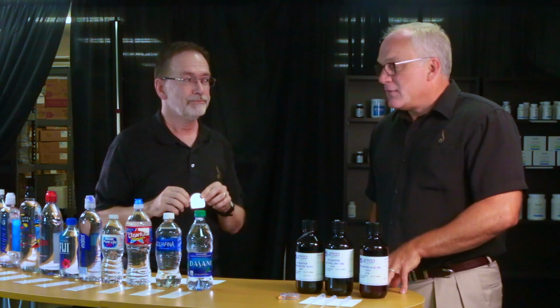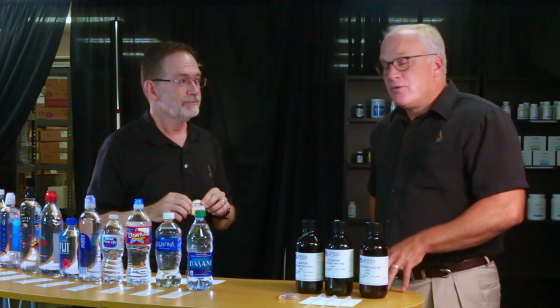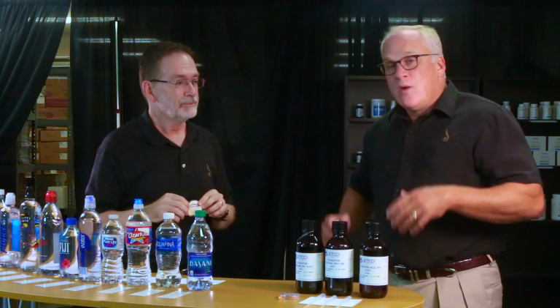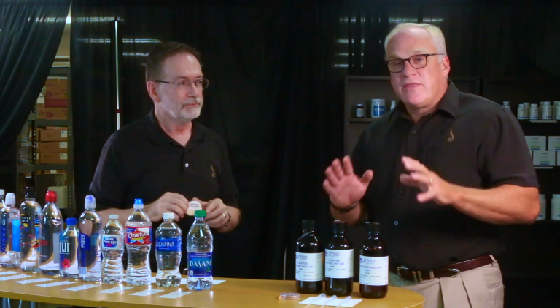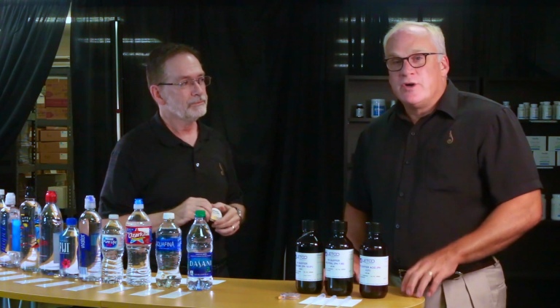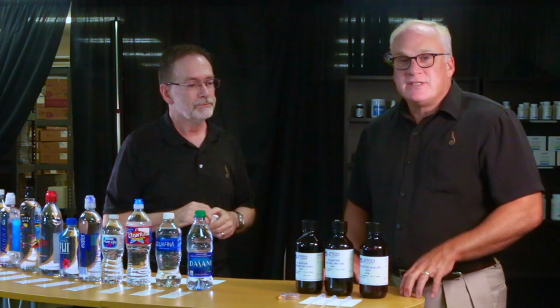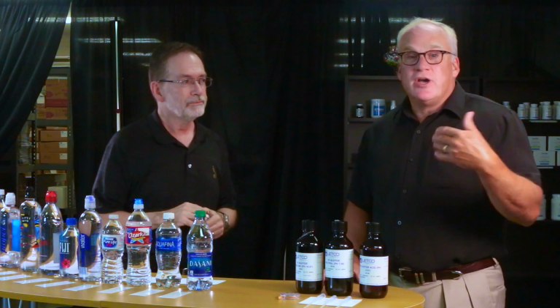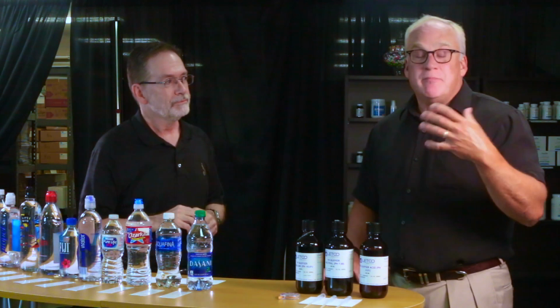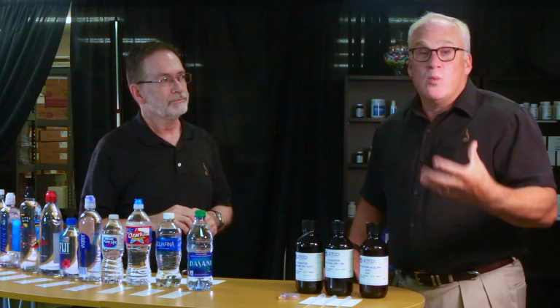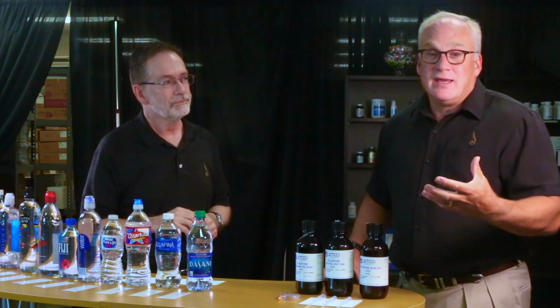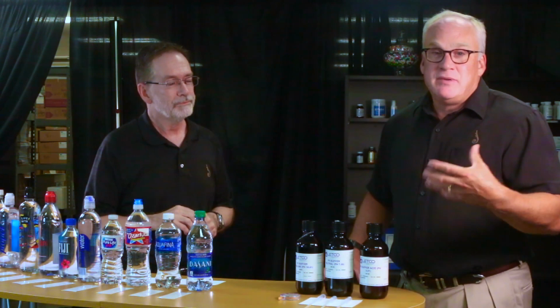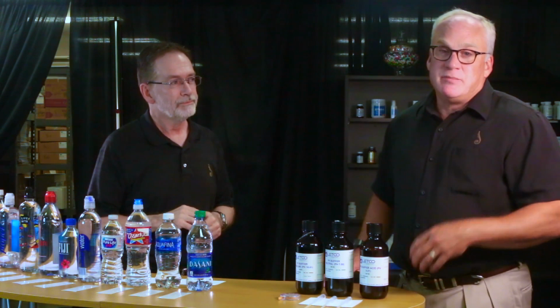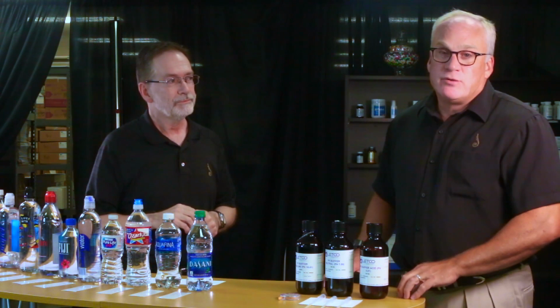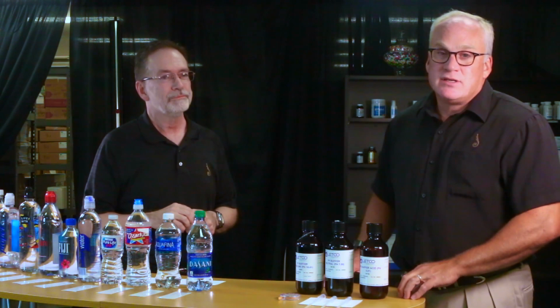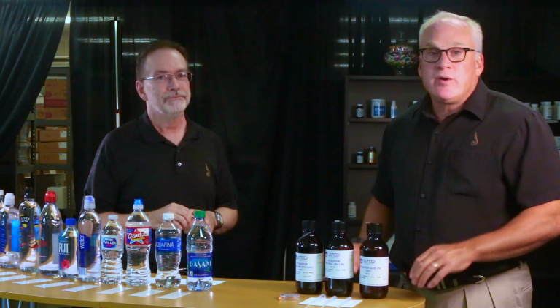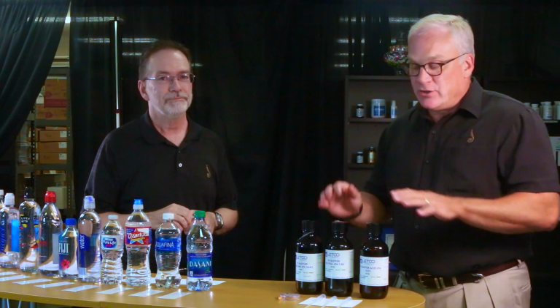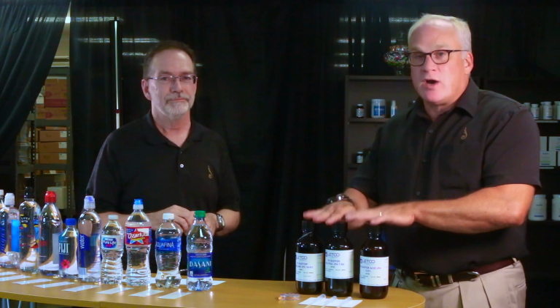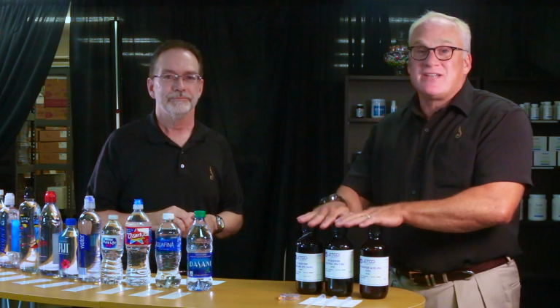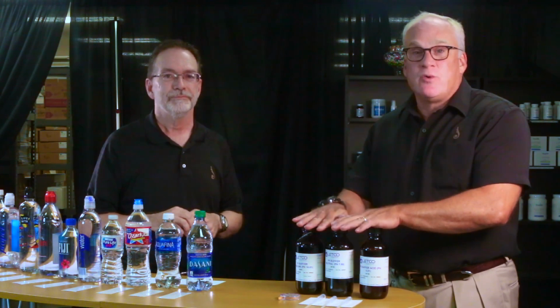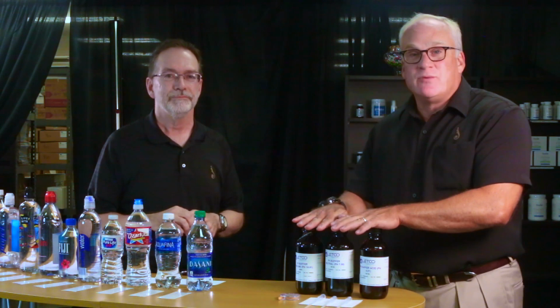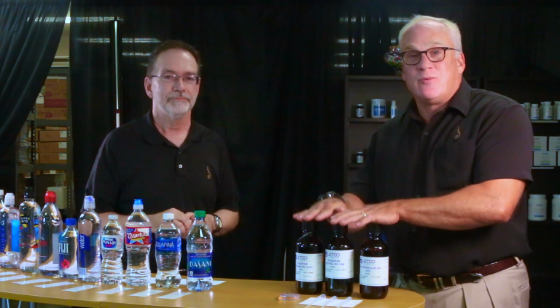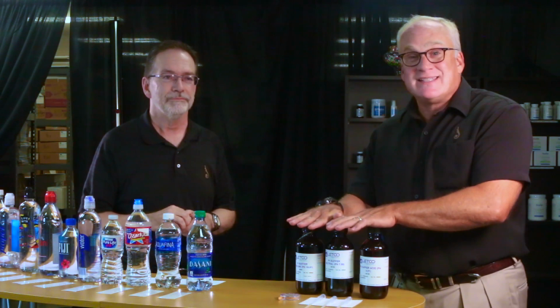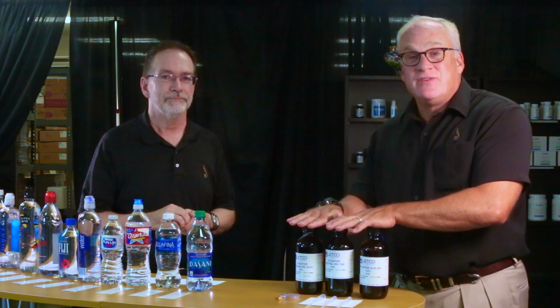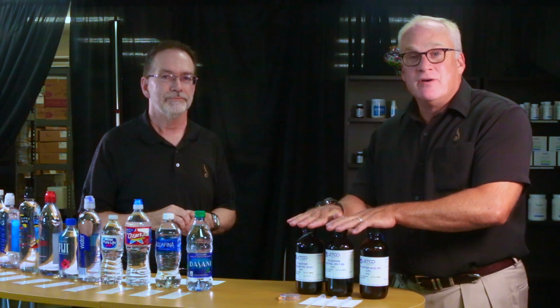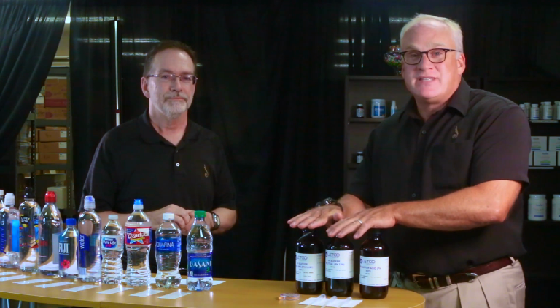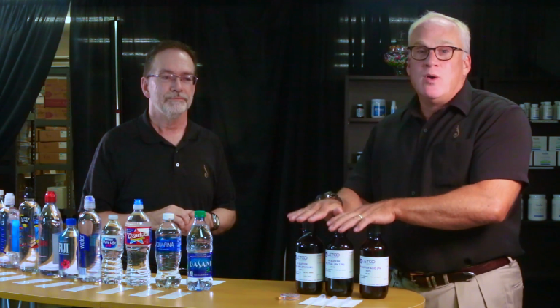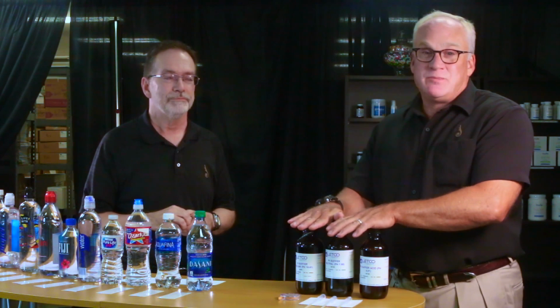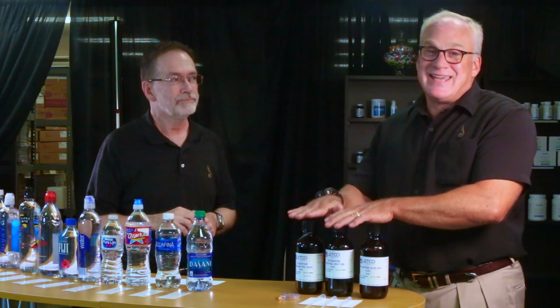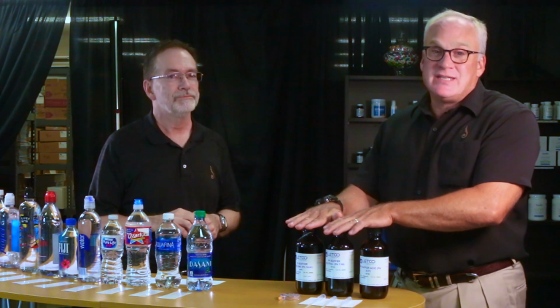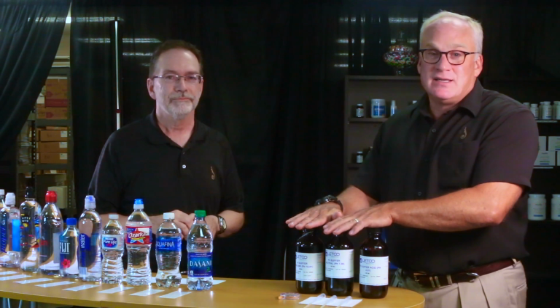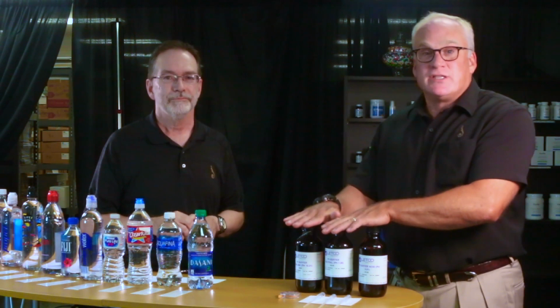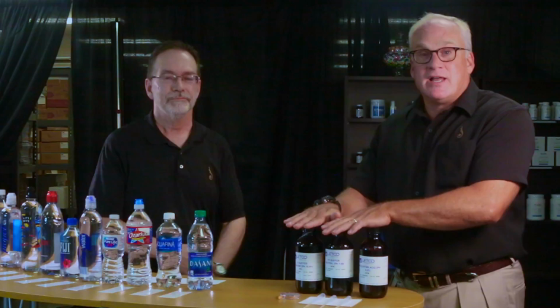One of the things we want to do is help you understand why pH is a big deal. So we're going to walk through and answer some of the questions raised by this video — what is pH, how do we test it, and what does it look like?